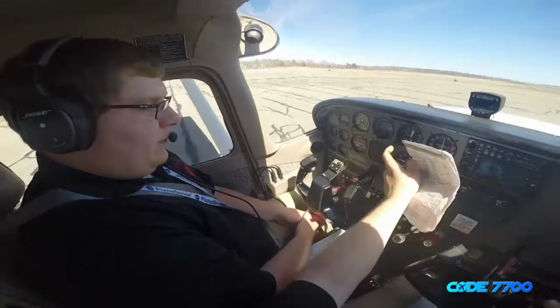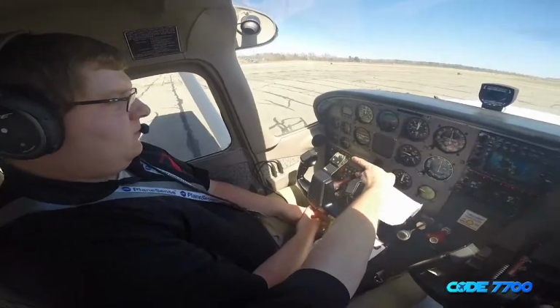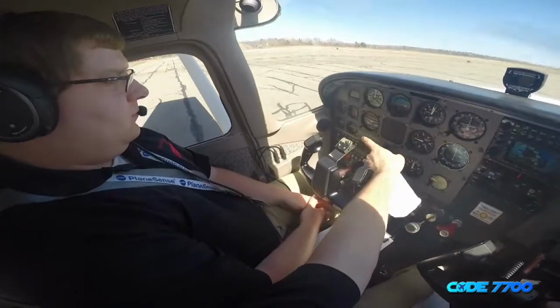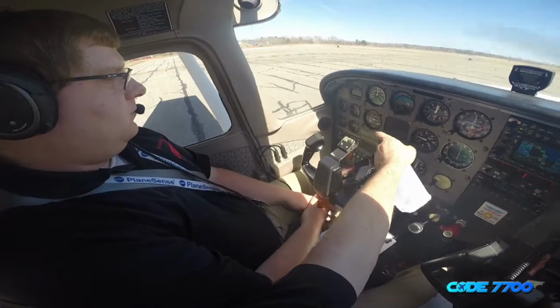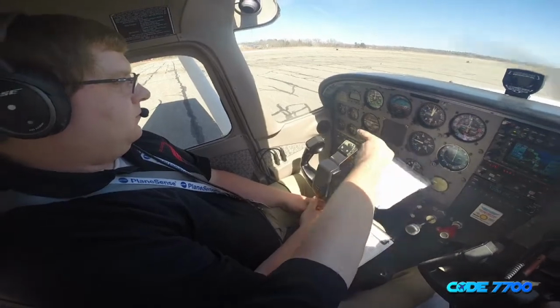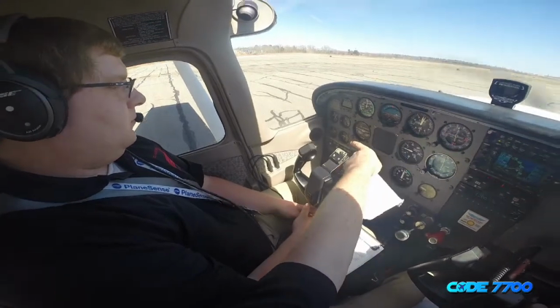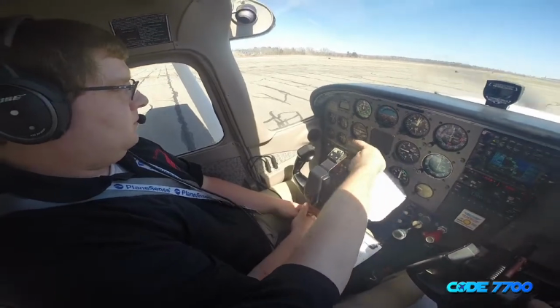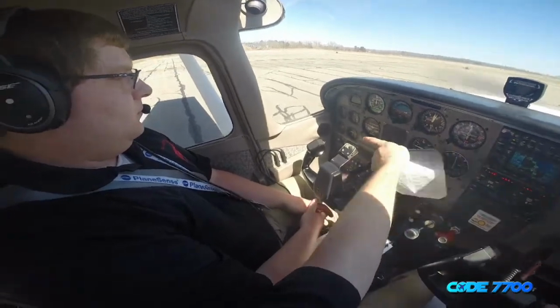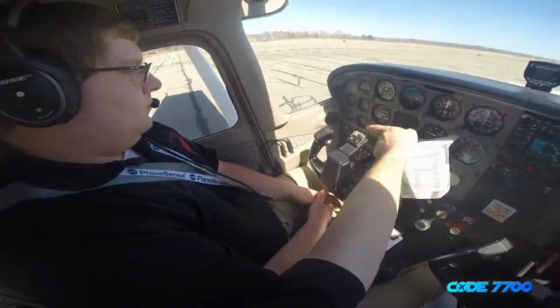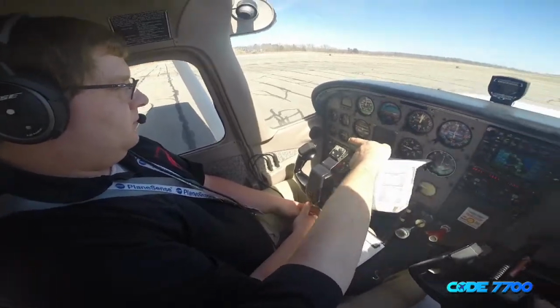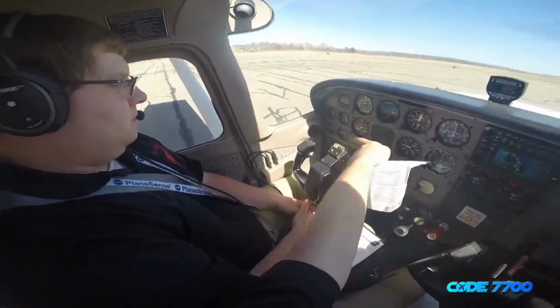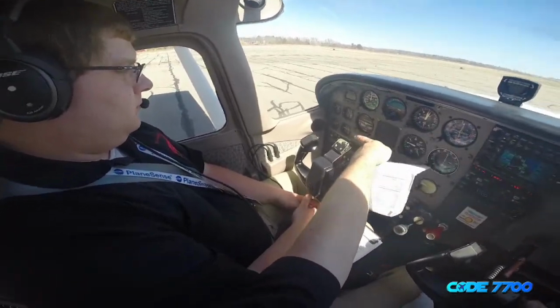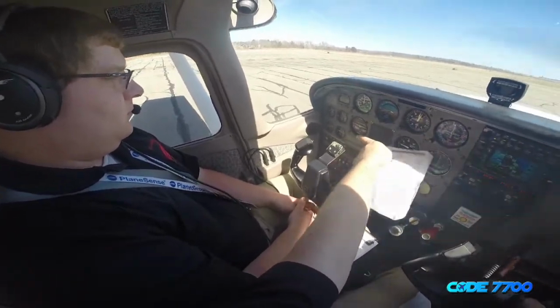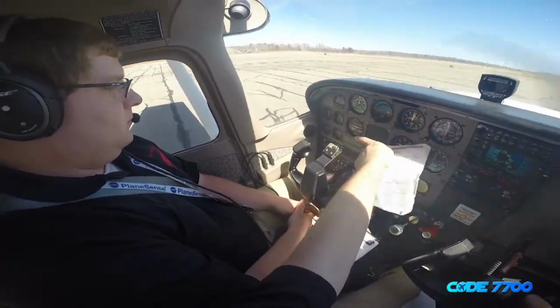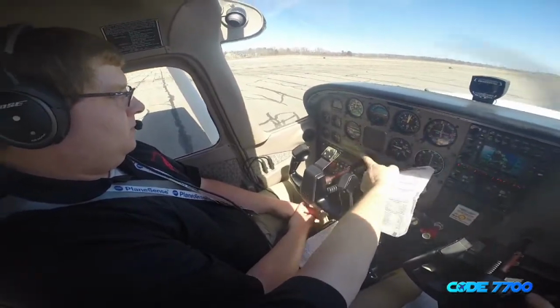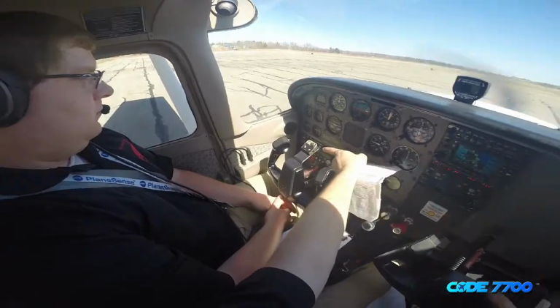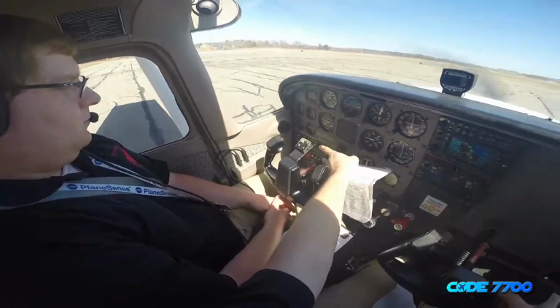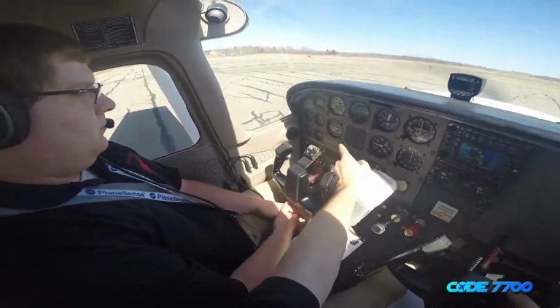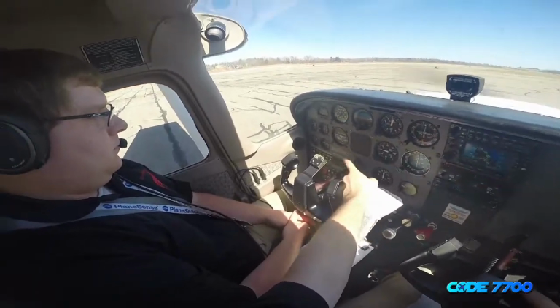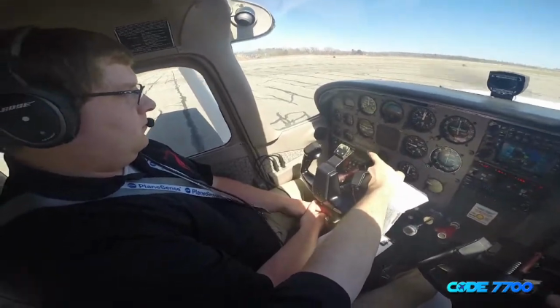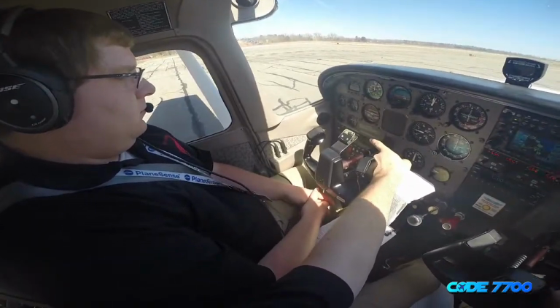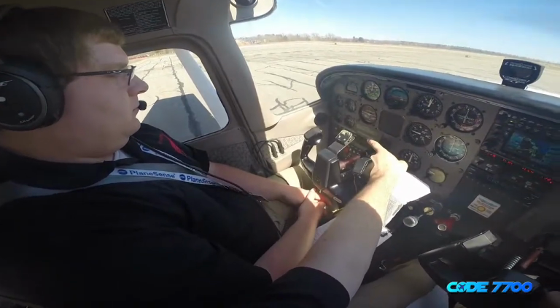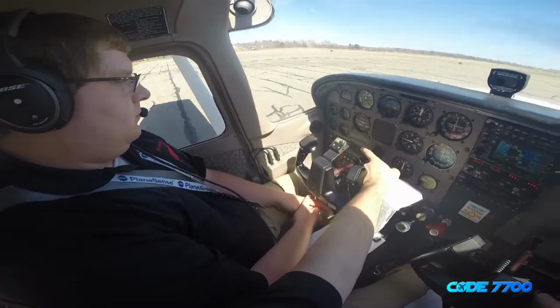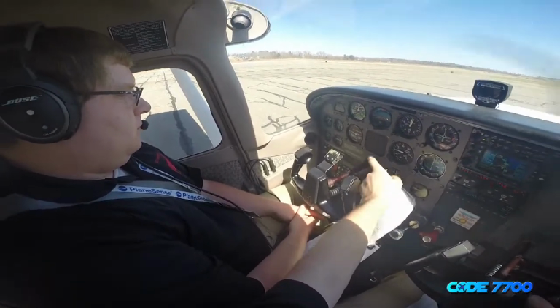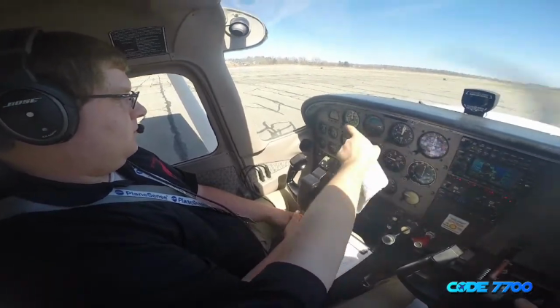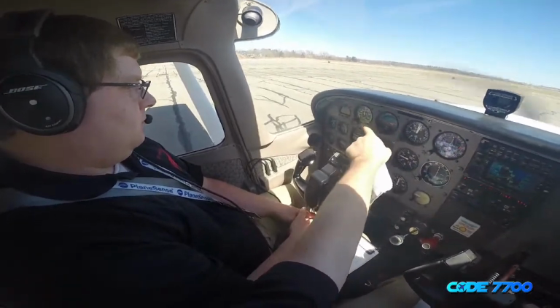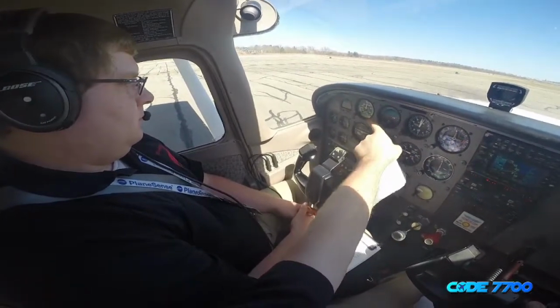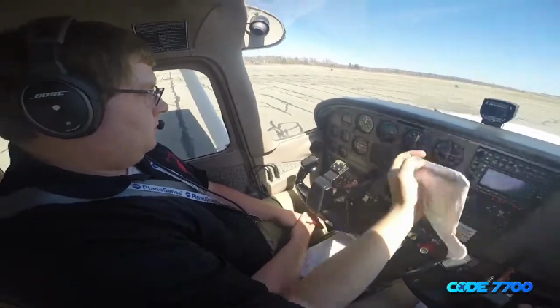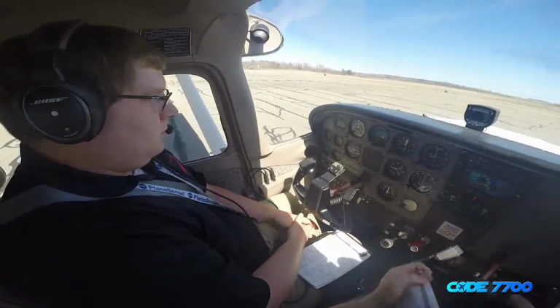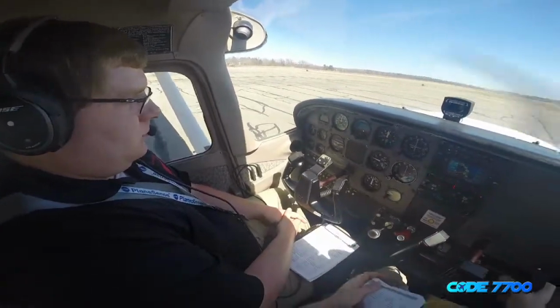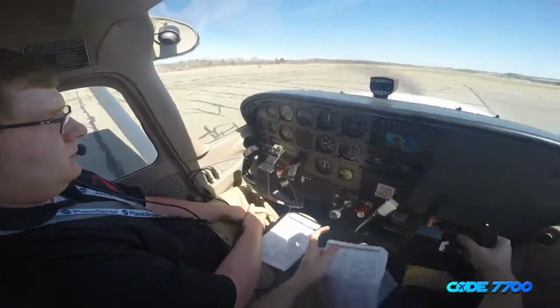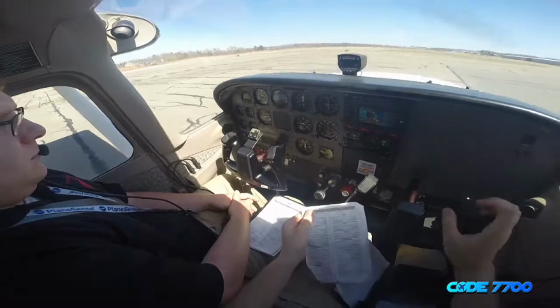Engine gauges are confirmed all in the green, starting from left to right: oil temperature is in the green, oil pressure is in the green, vacuum is in the green. Amps are still at zero. We have good voltage and positive fuel flow.